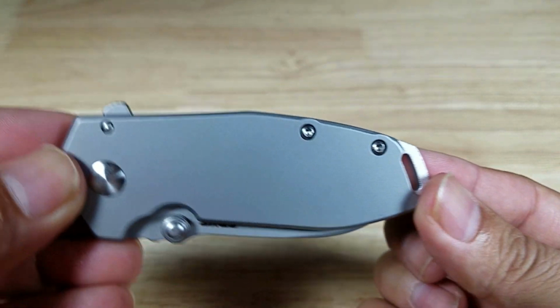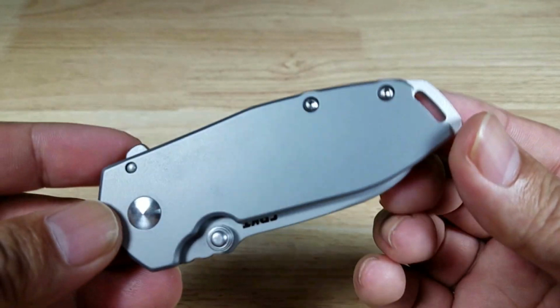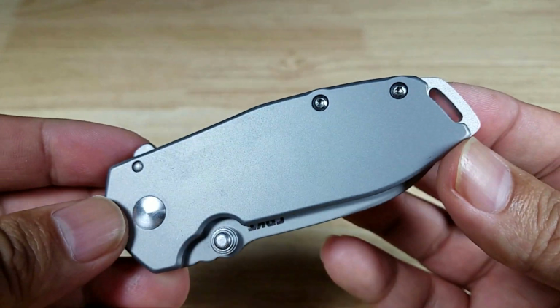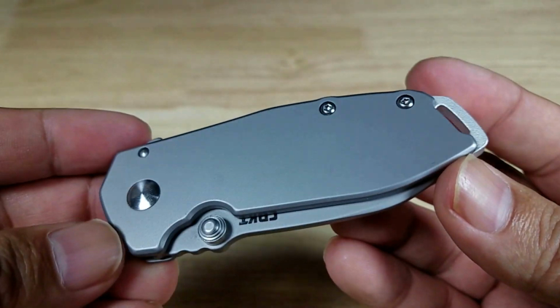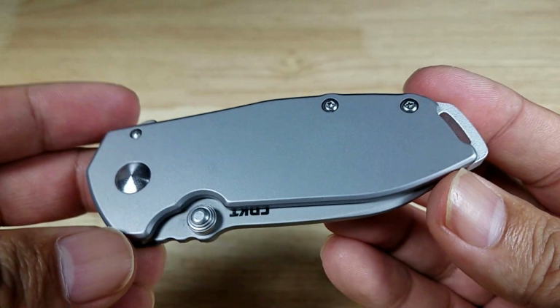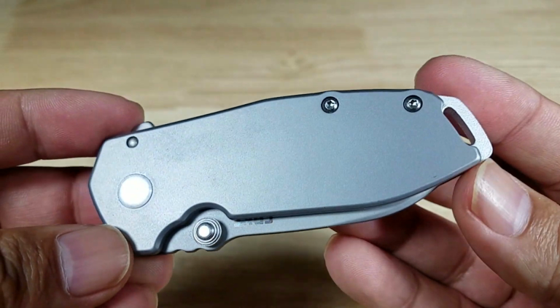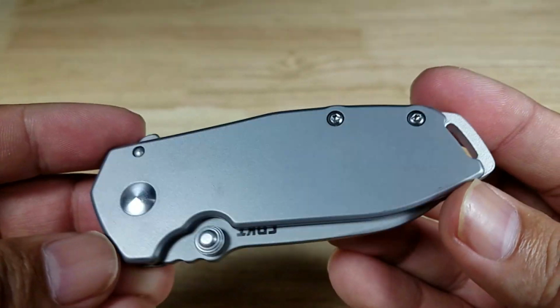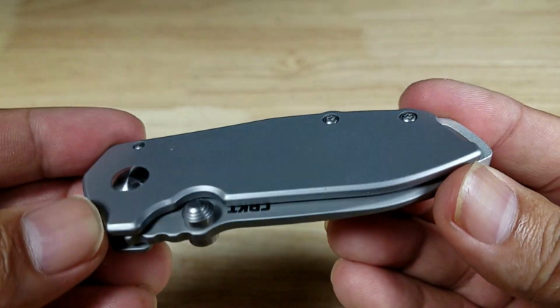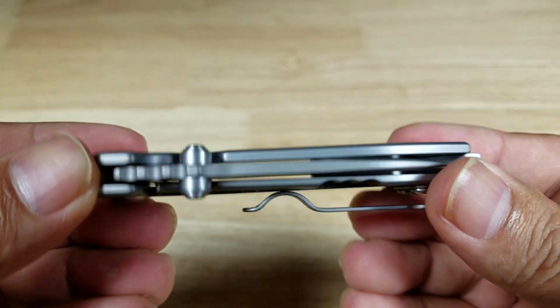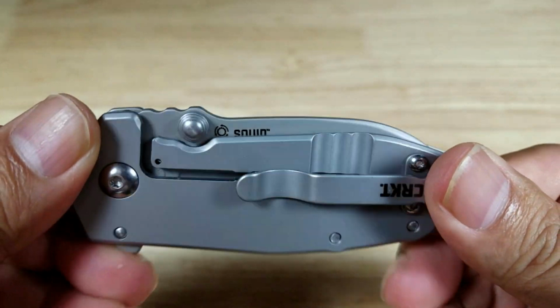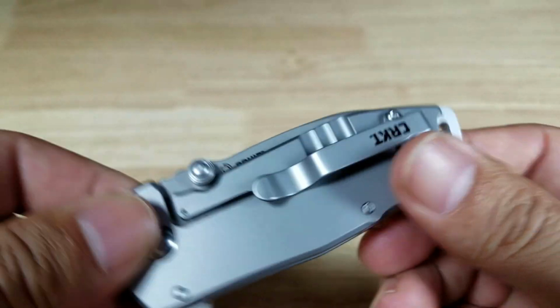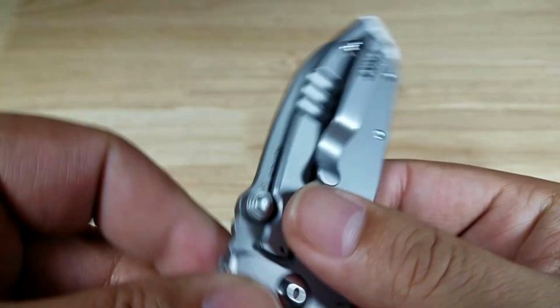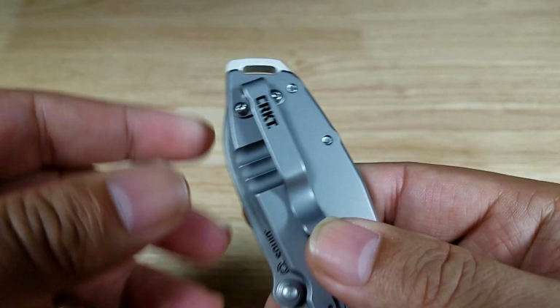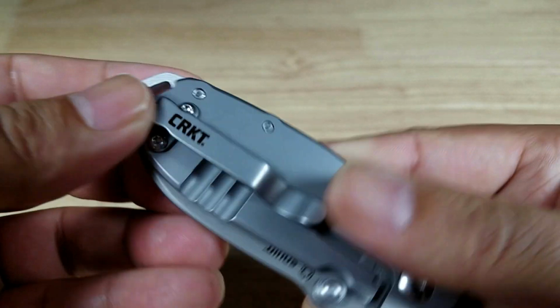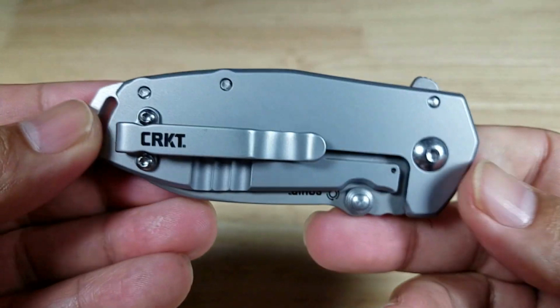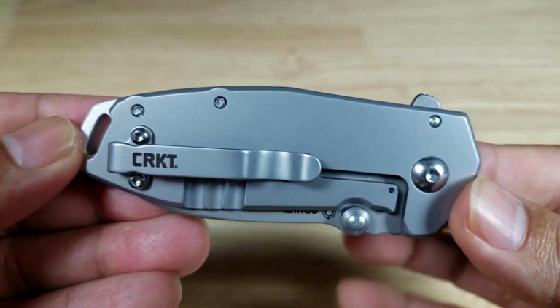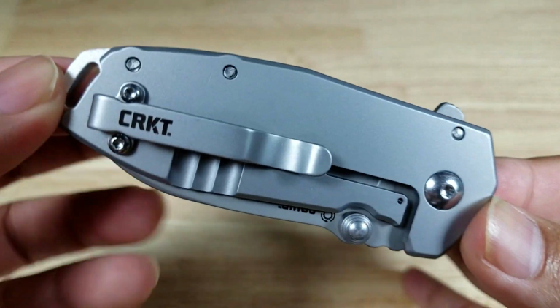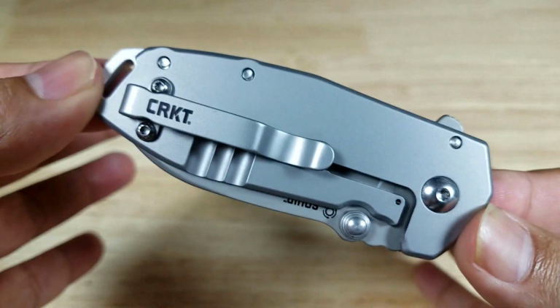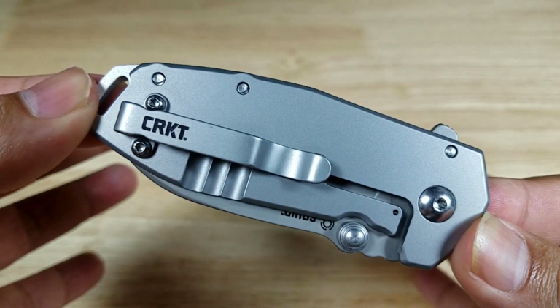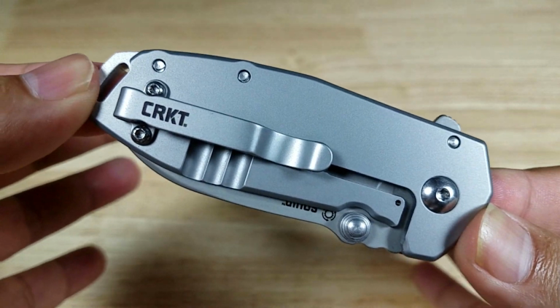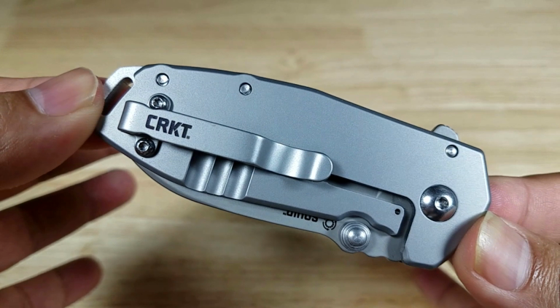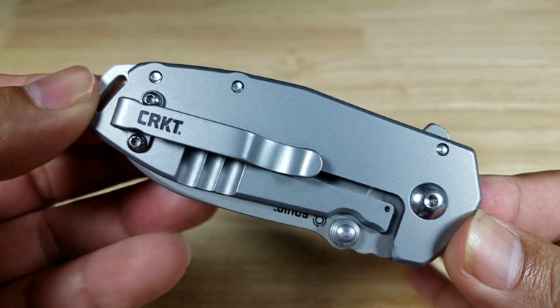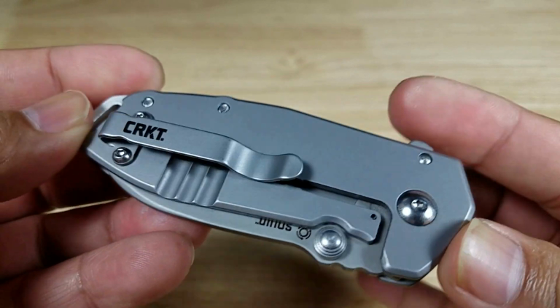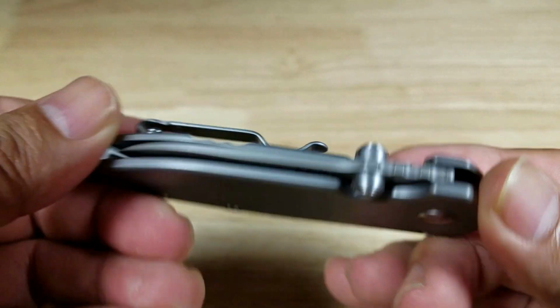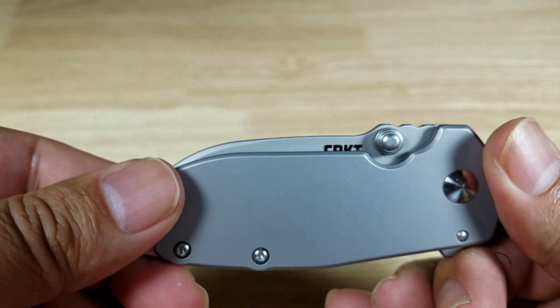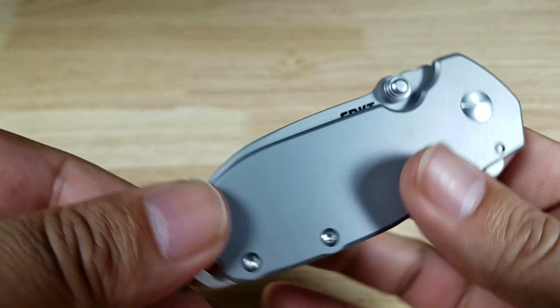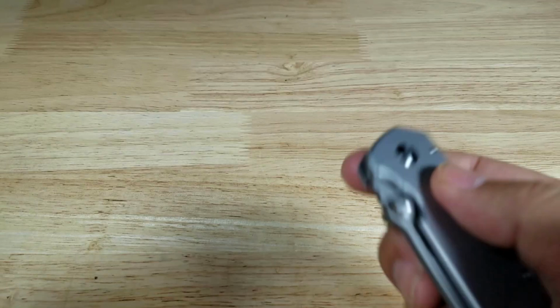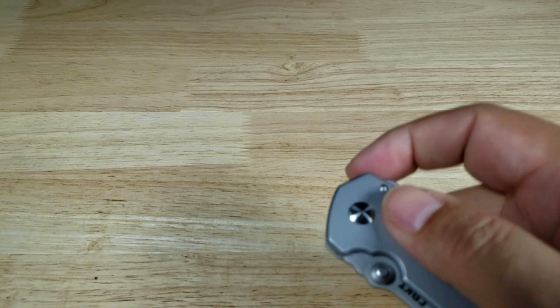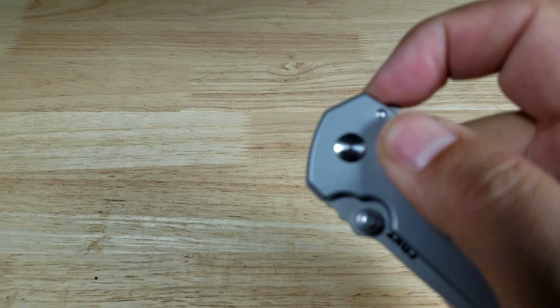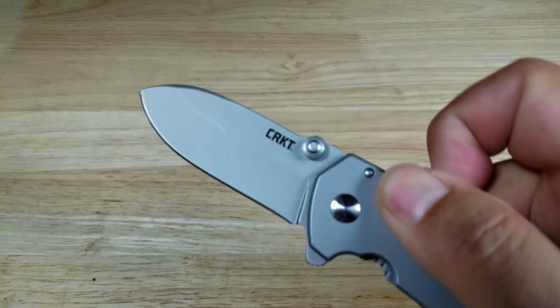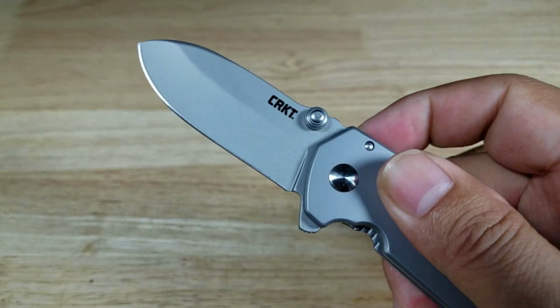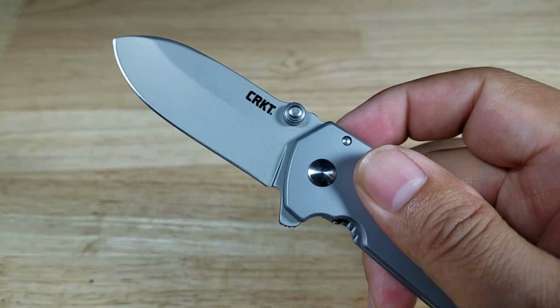Today we're going to be having a look at a knife that I've been keeping an eye on for a really long time — the CRKT Squid. But this isn't your ordinary Squid. This is the Squid Assisted.